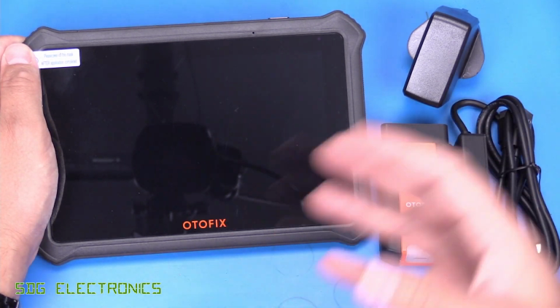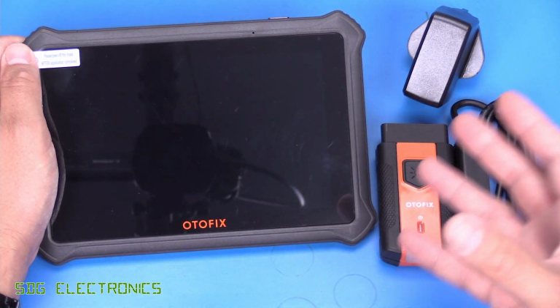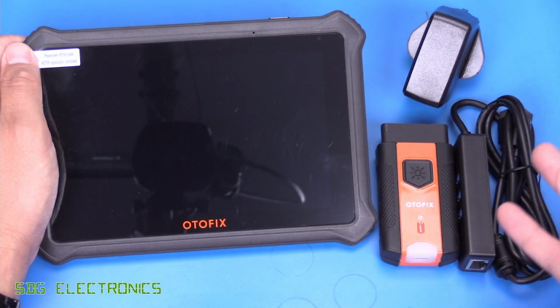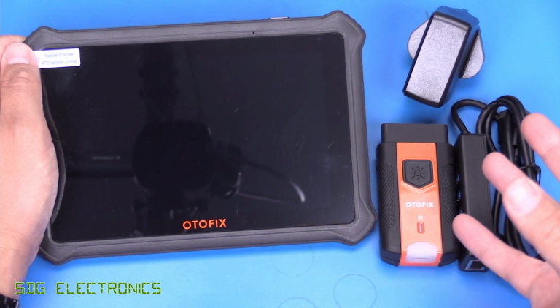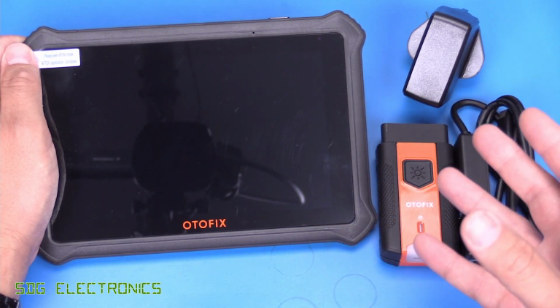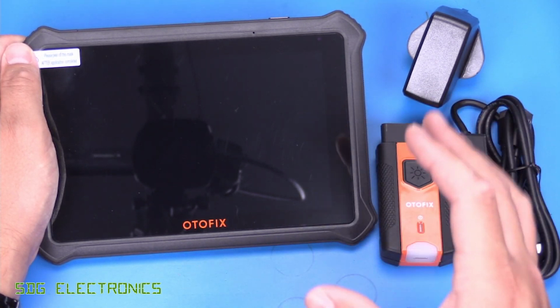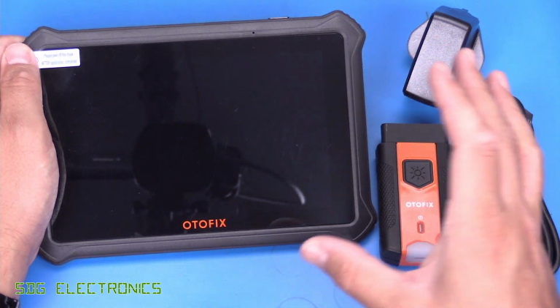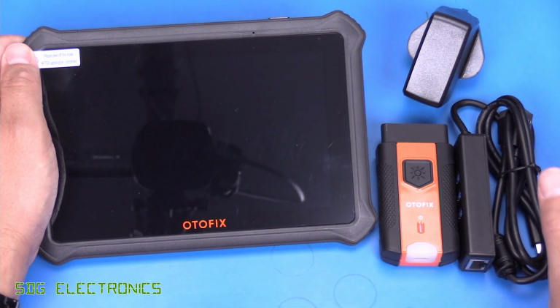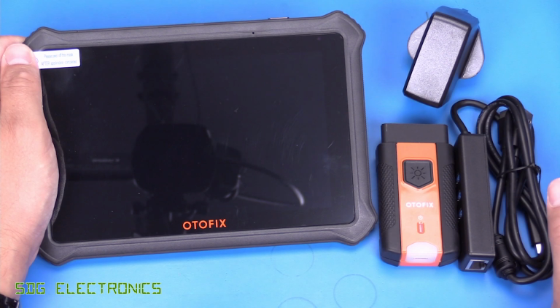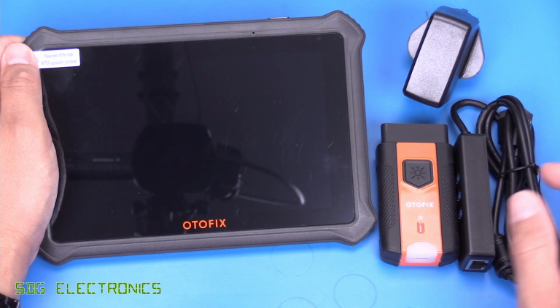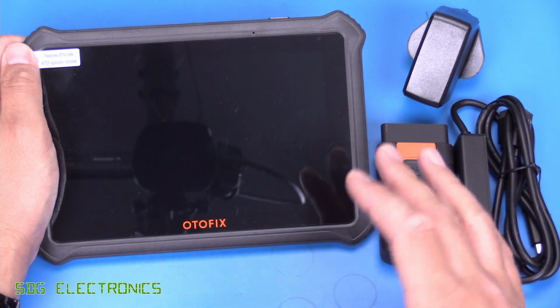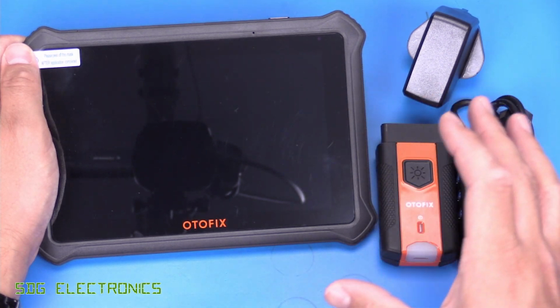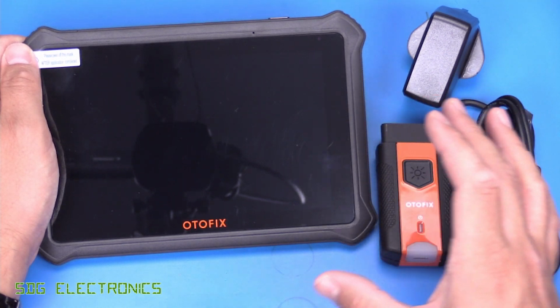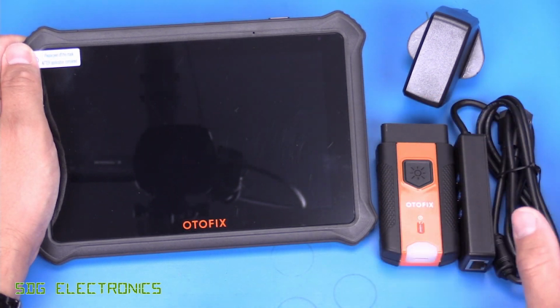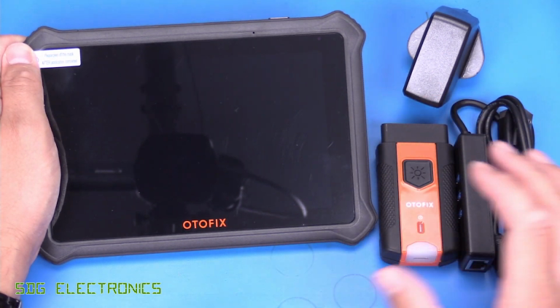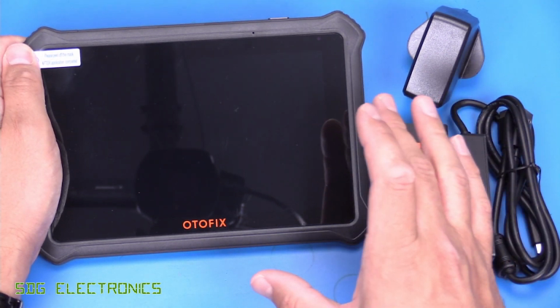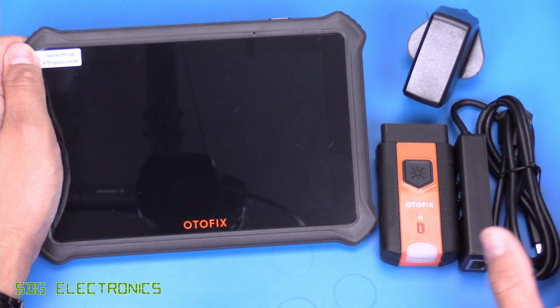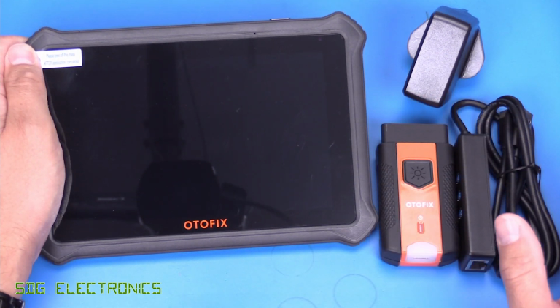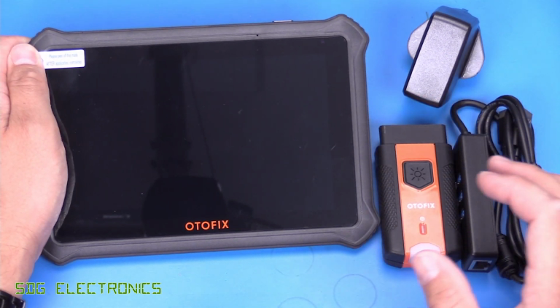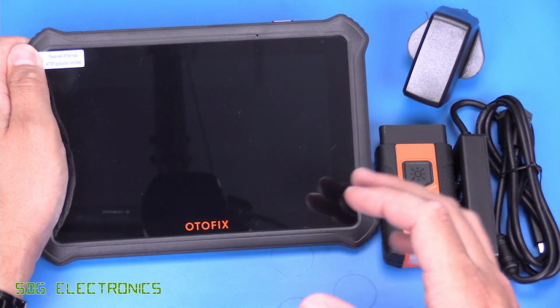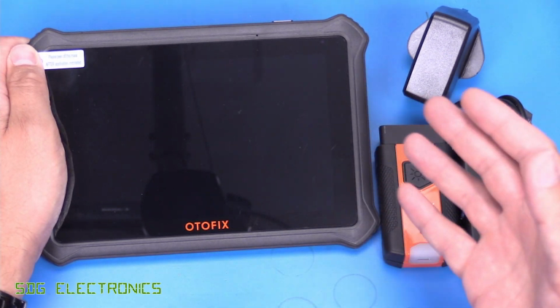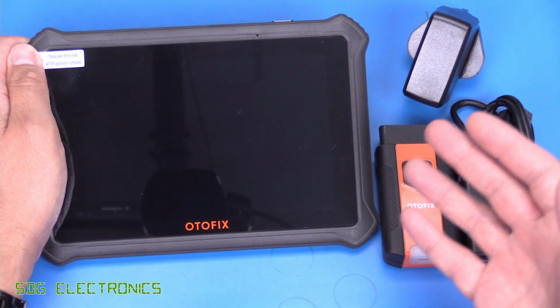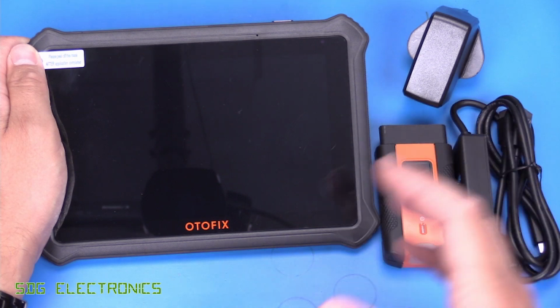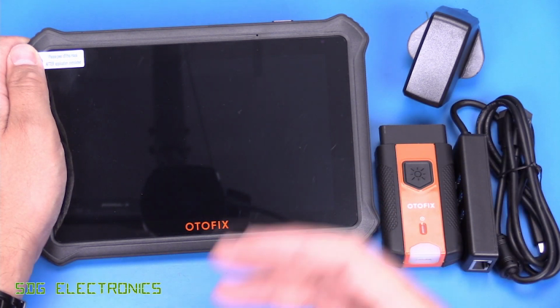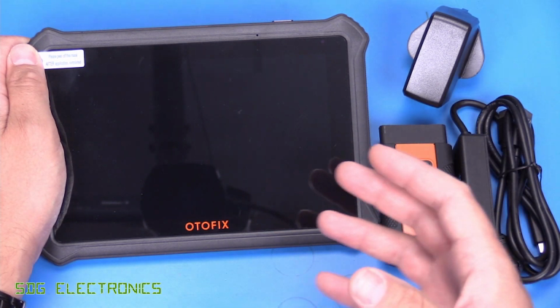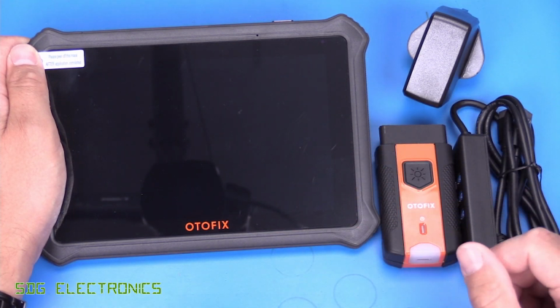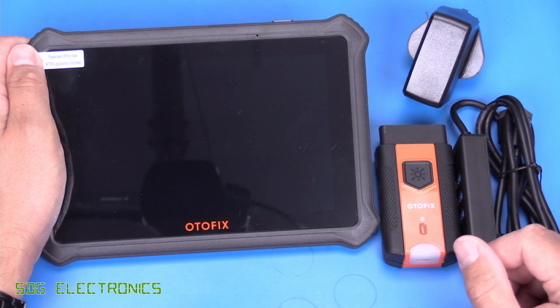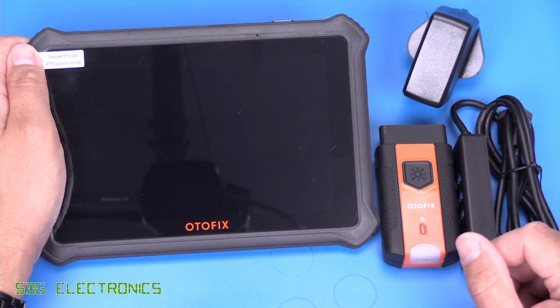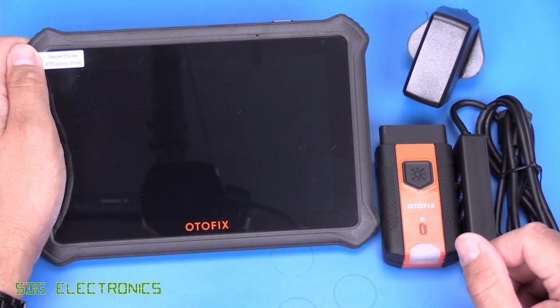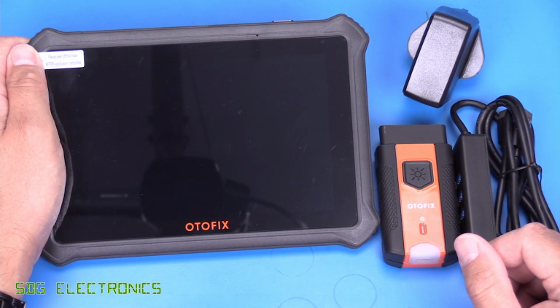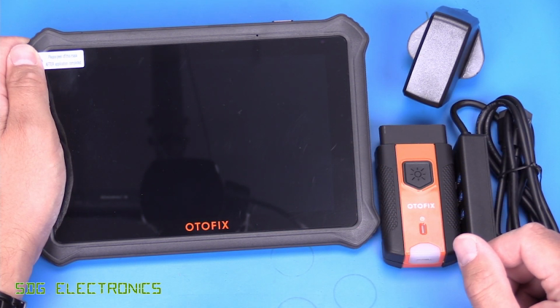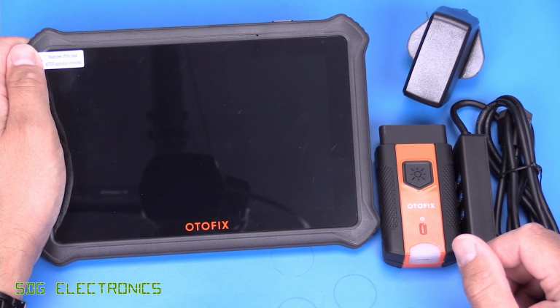You can read live data, and there are lots of resets and adaptations that you can set up on this tool. And obviously, there's a very wide variety of vehicles that we can connect to.